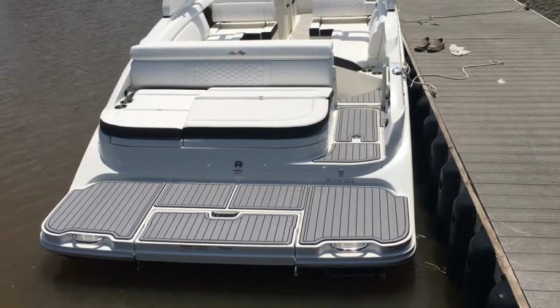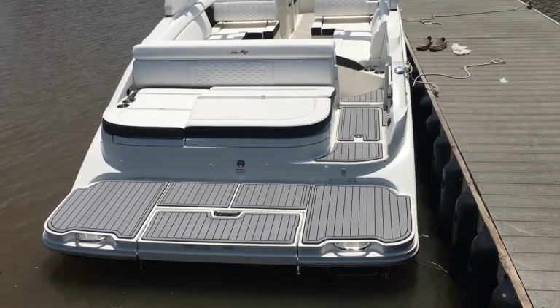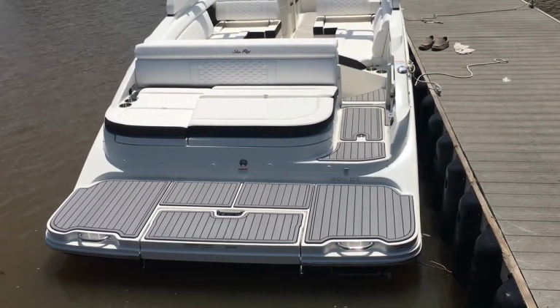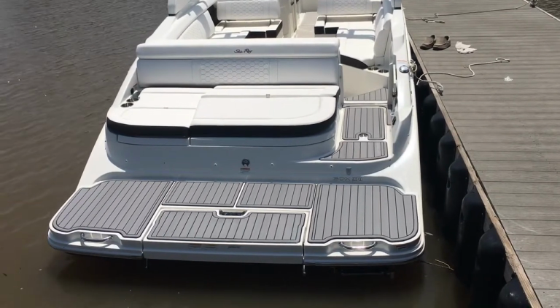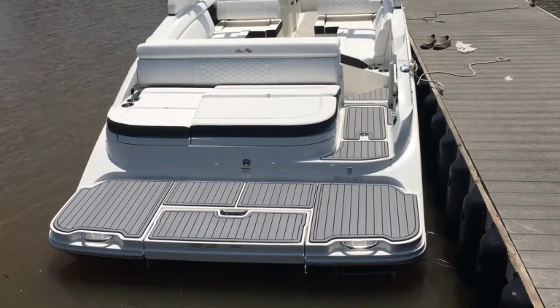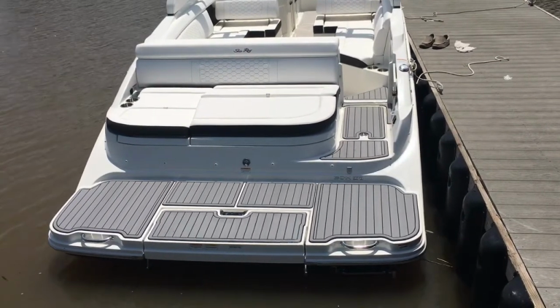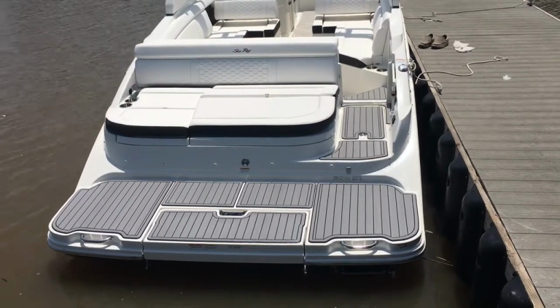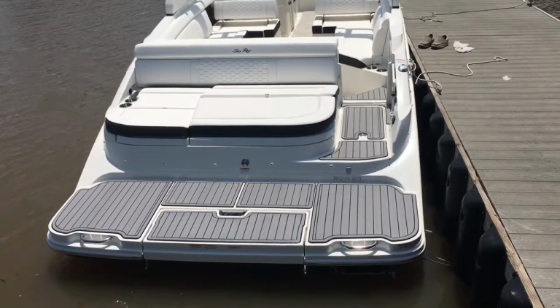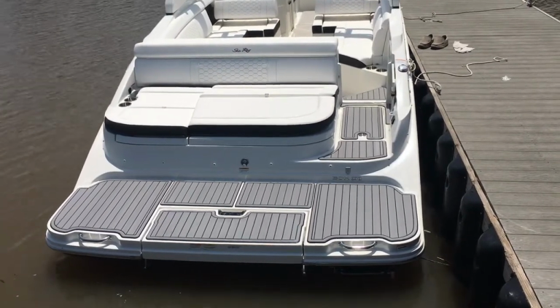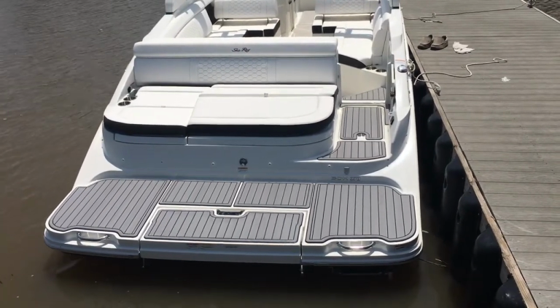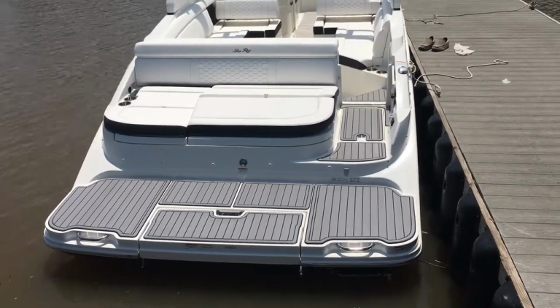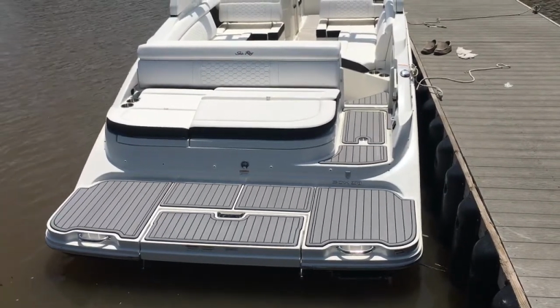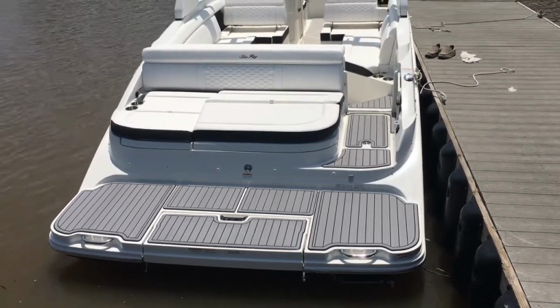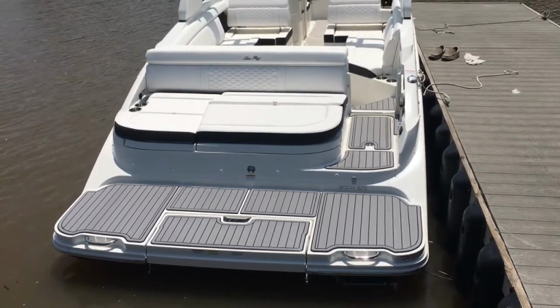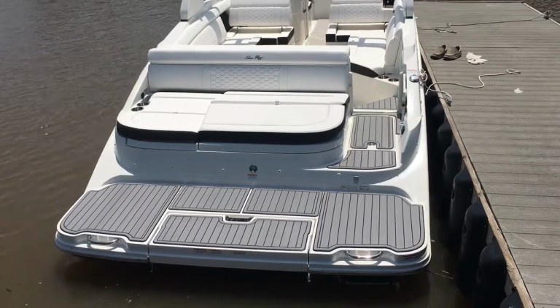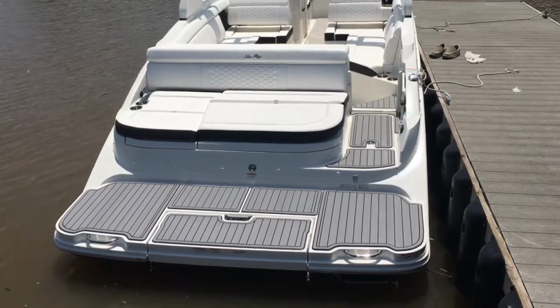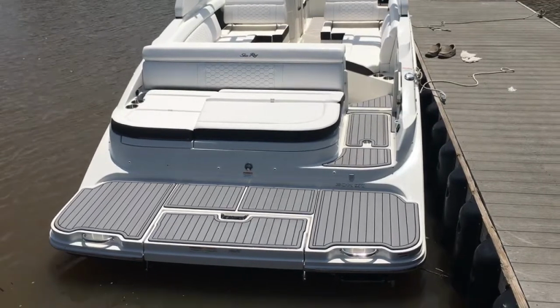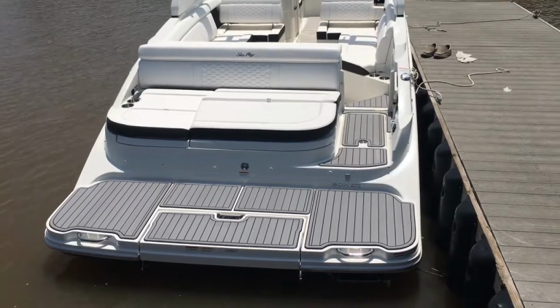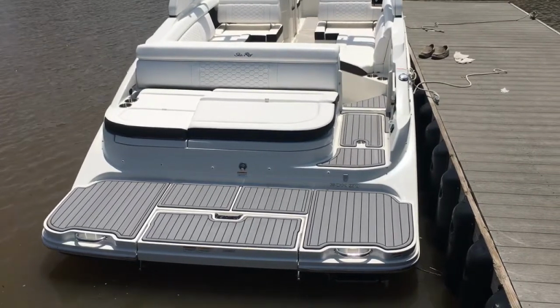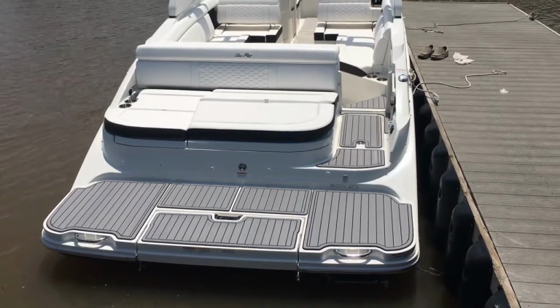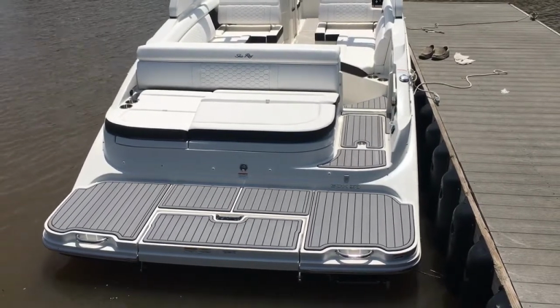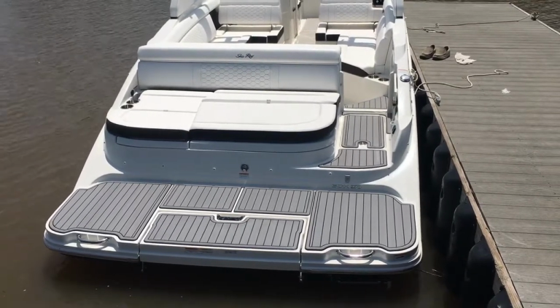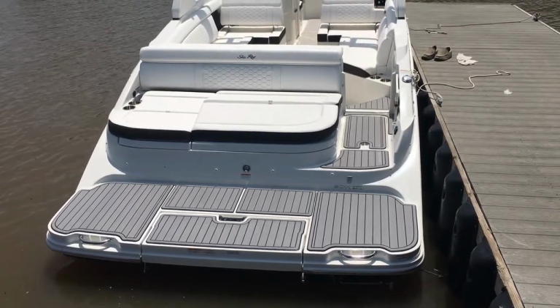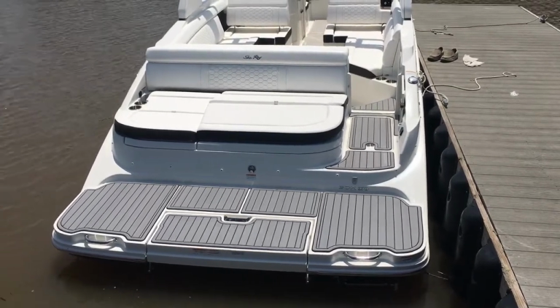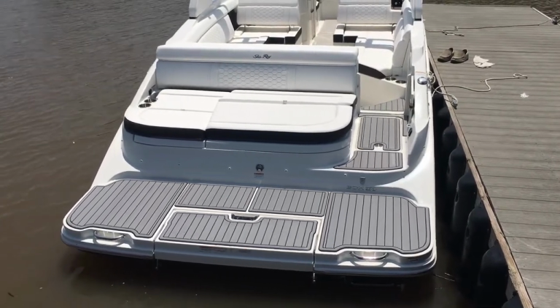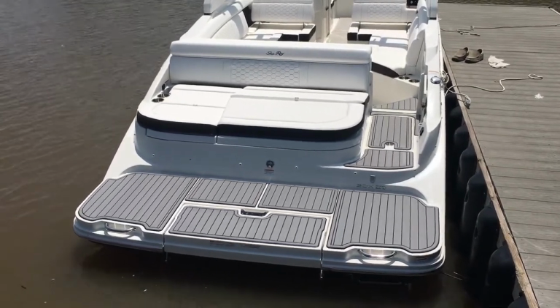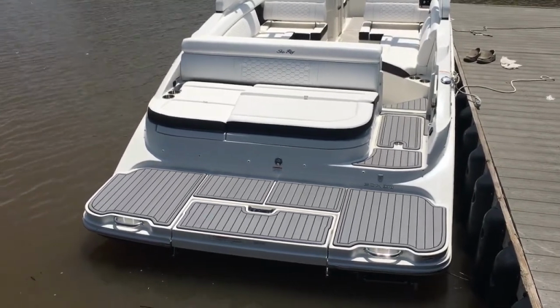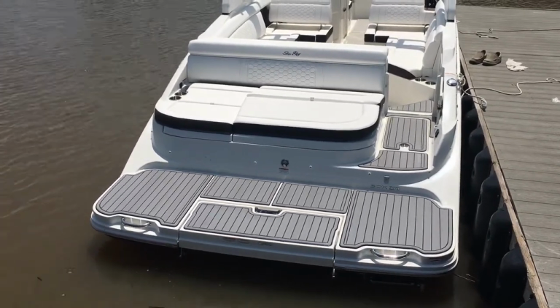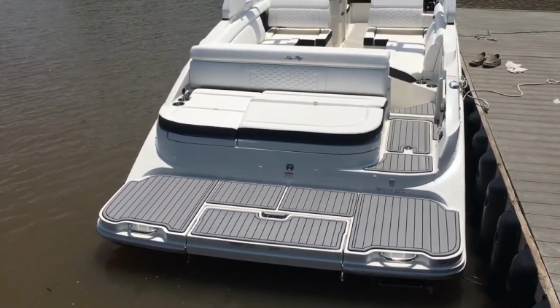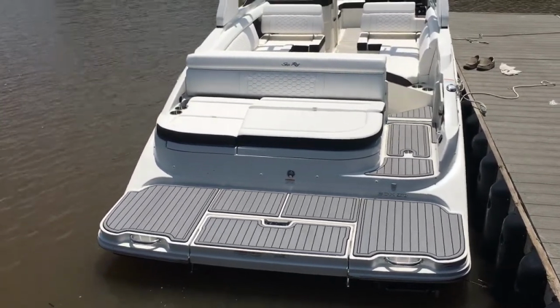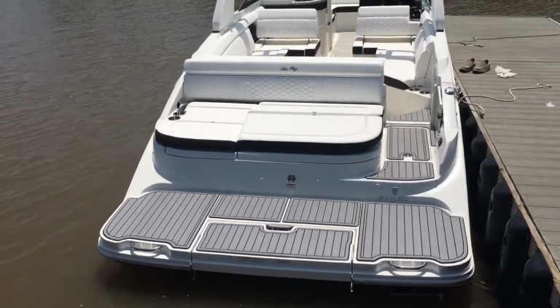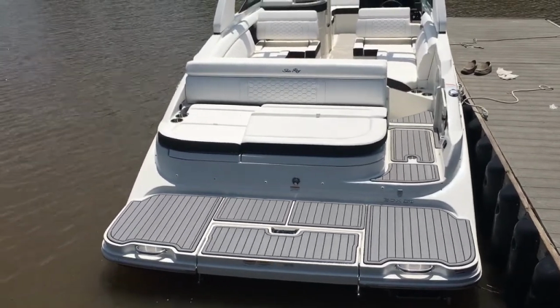Hello, this is MarineMax Grand Lake in Northeast Oklahoma, and today I want to give you a quick walkthrough of our 2019 Sea Ray 270 Sun Deck.